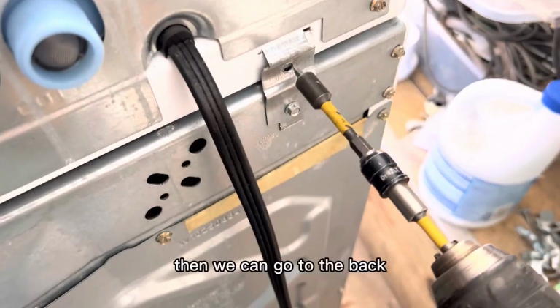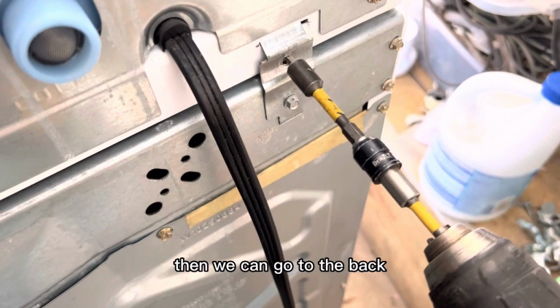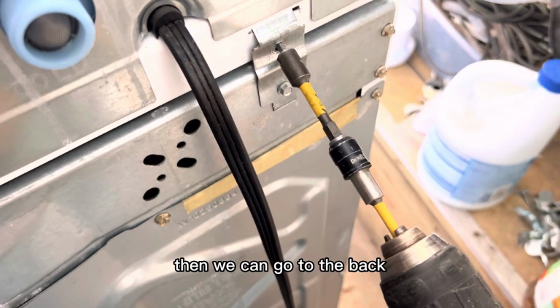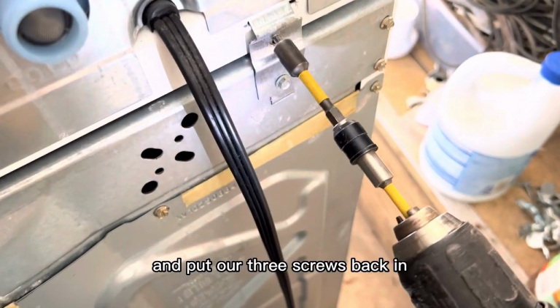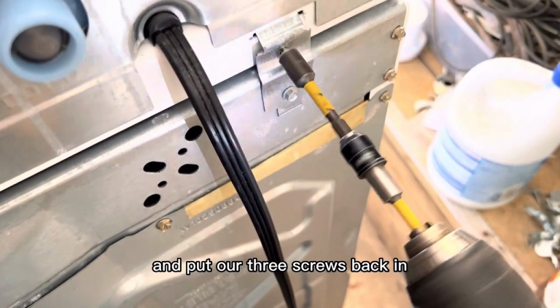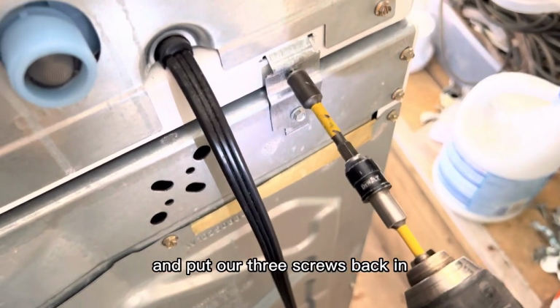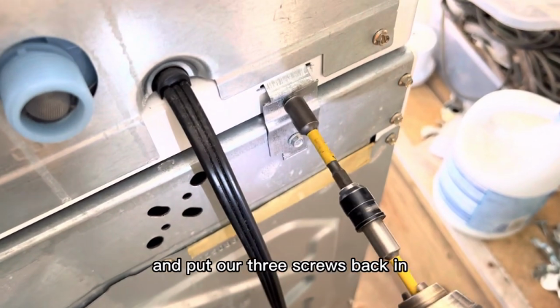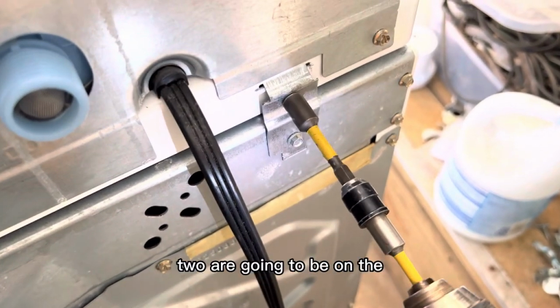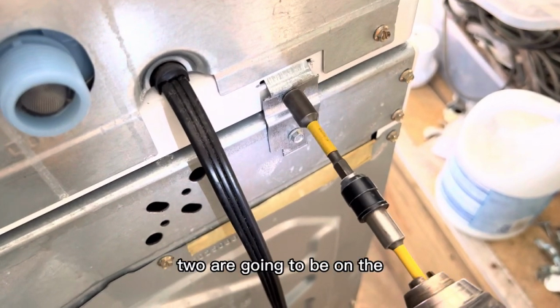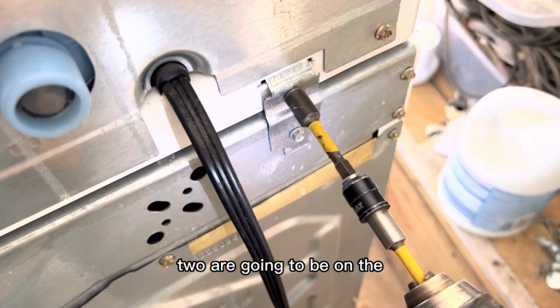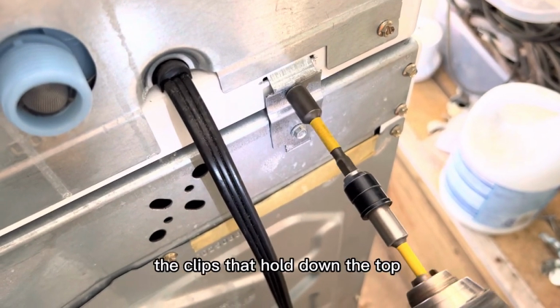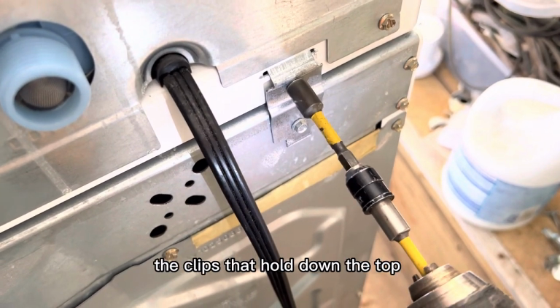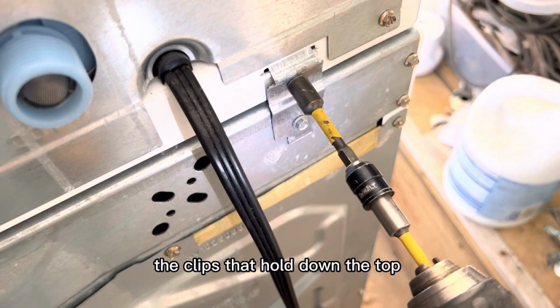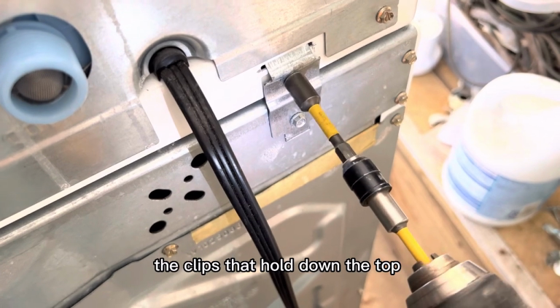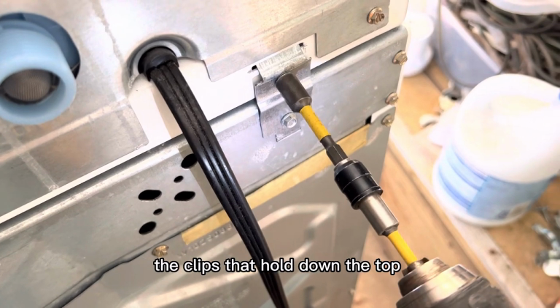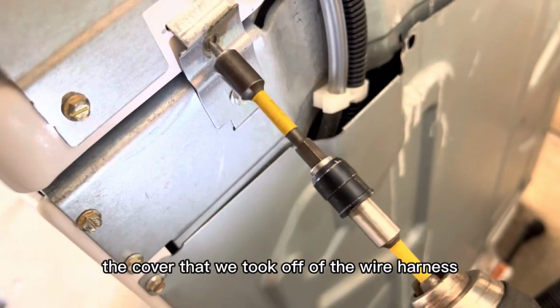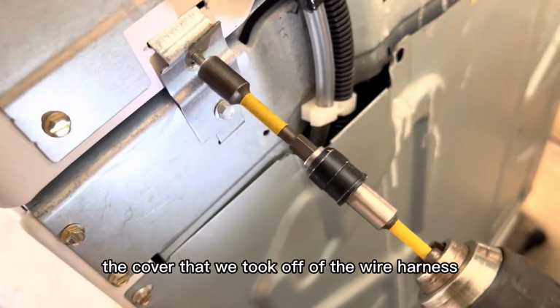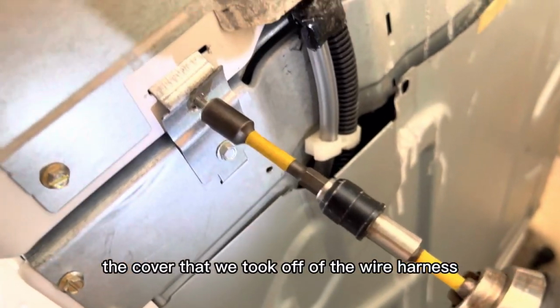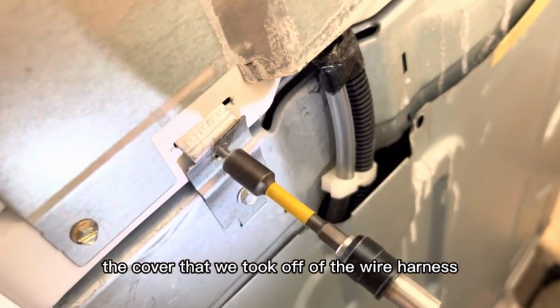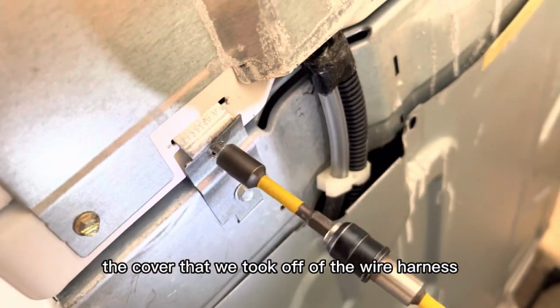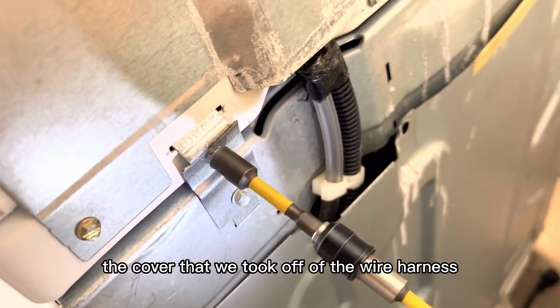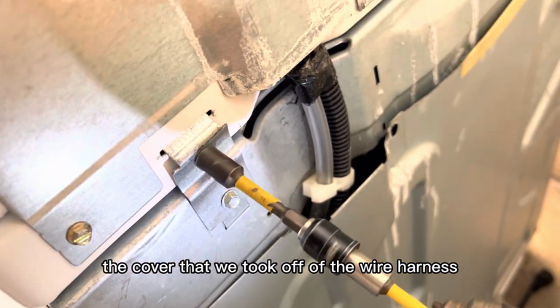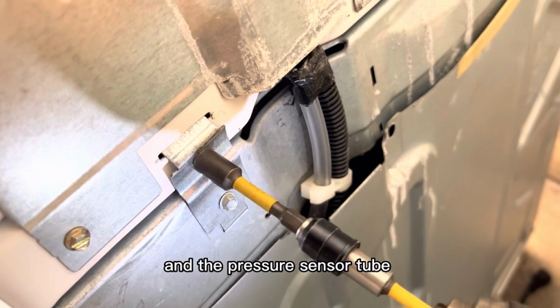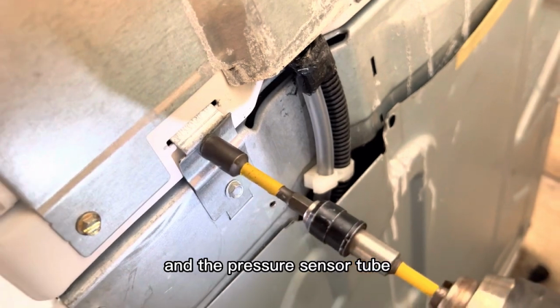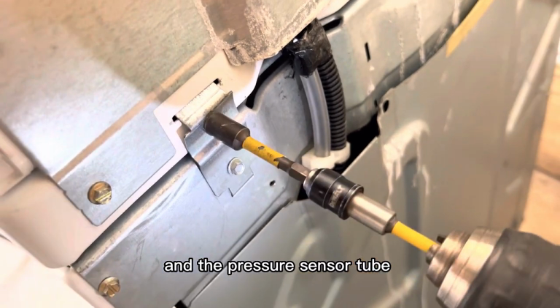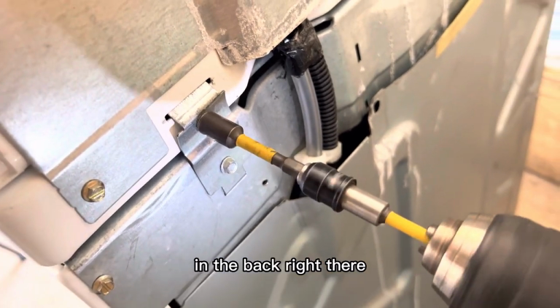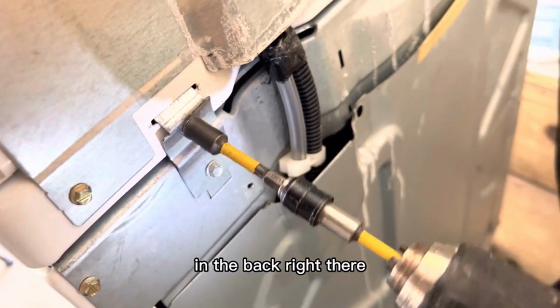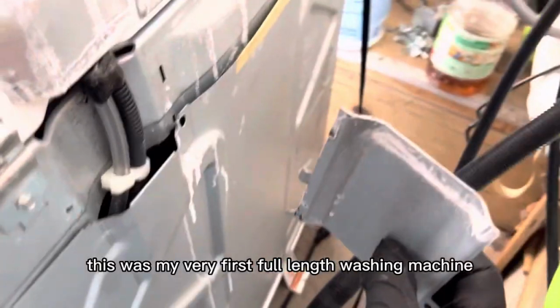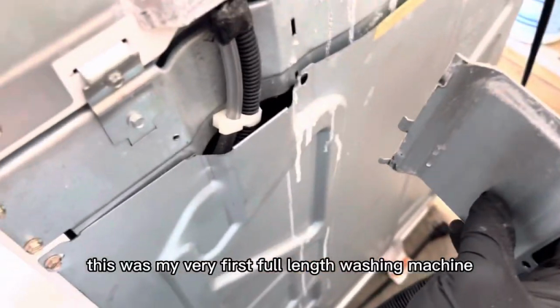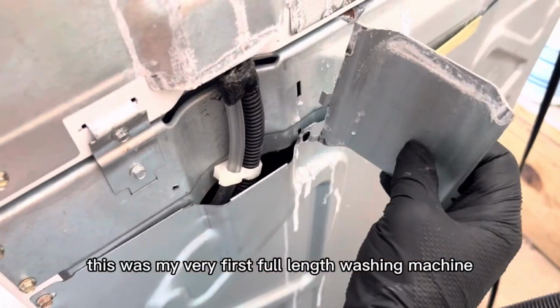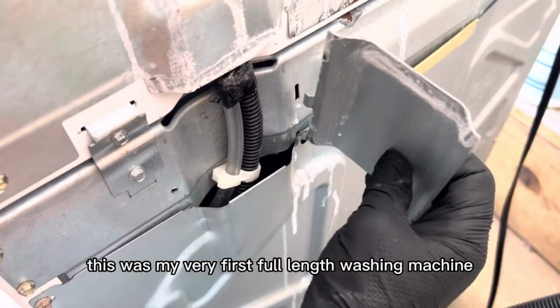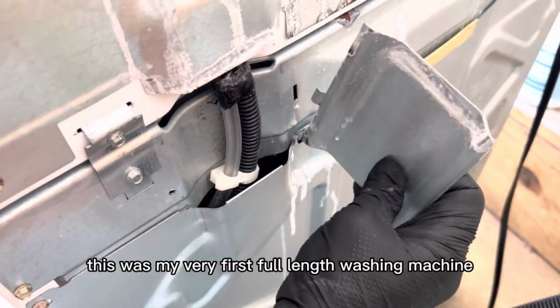Then we can go to the back and put our three screws back in — two are going to be on the clips that hold down the top, then of course the cover that we took off of the wire harness and the pressure sensor tube in the back right there.